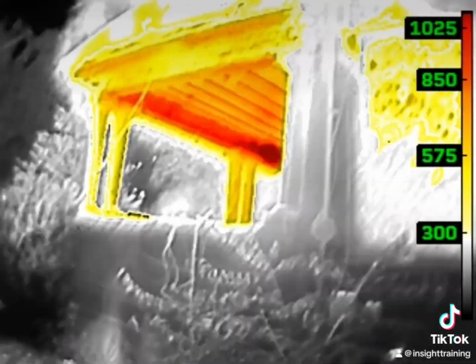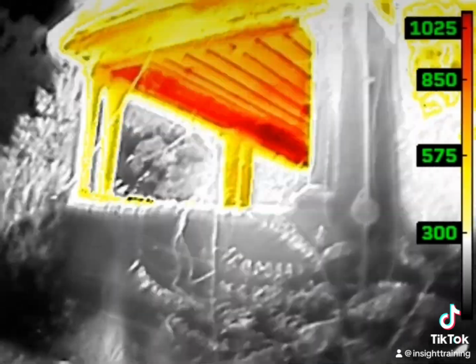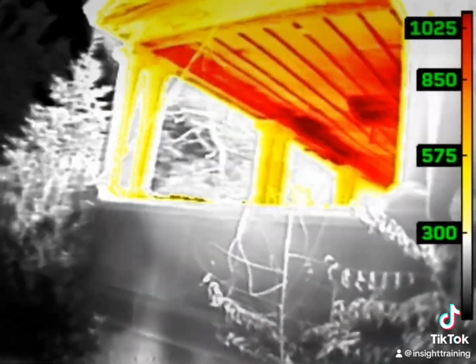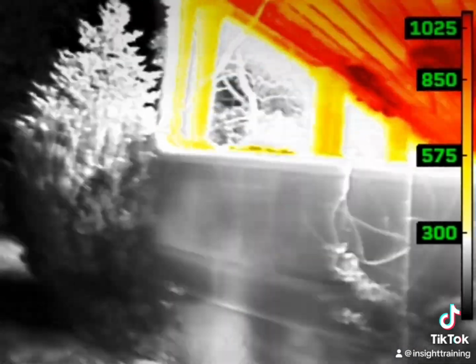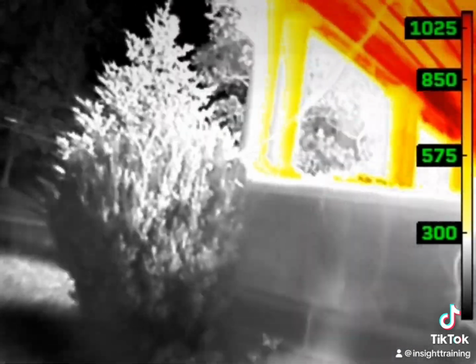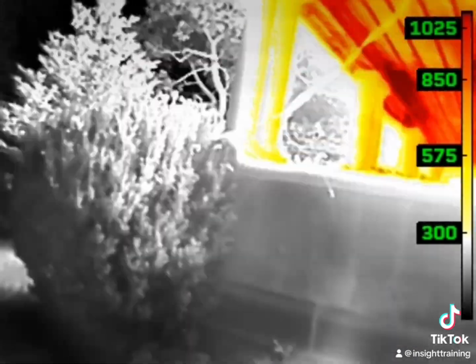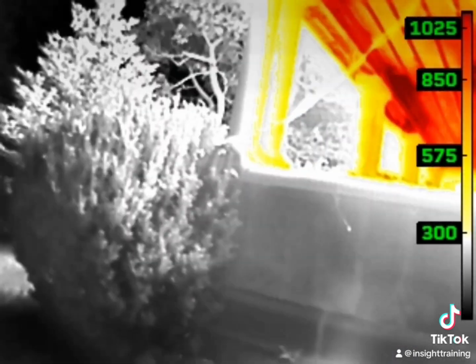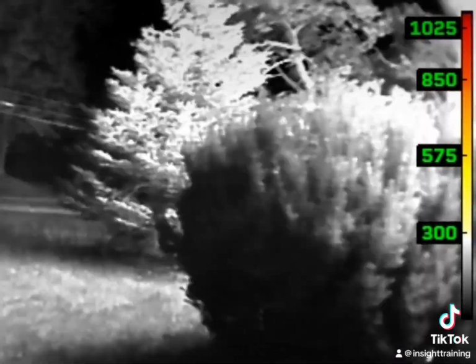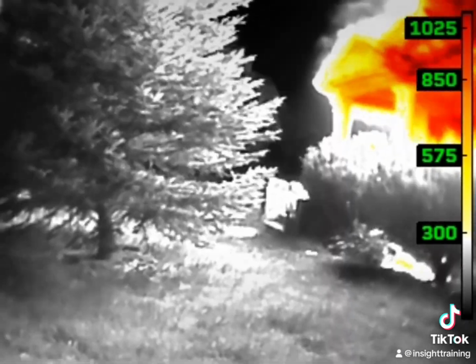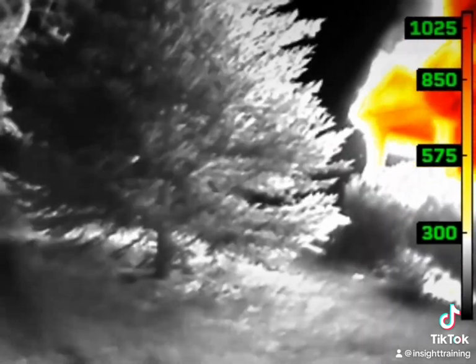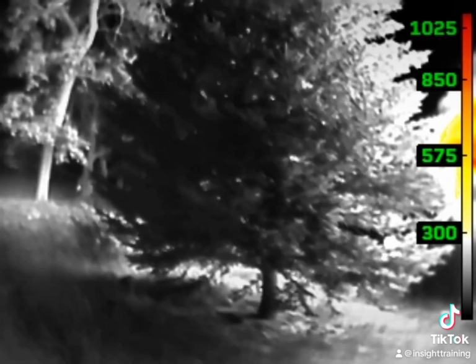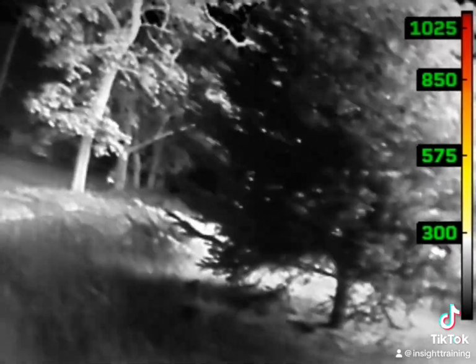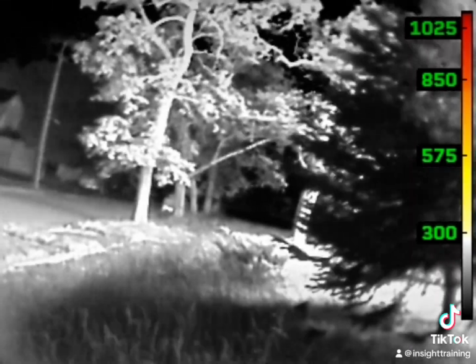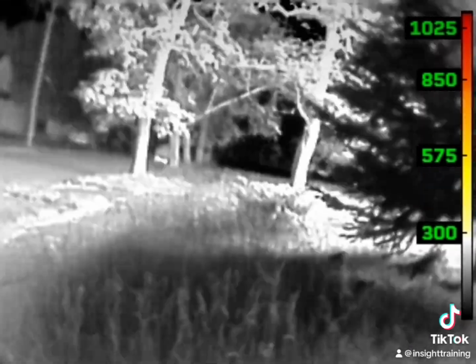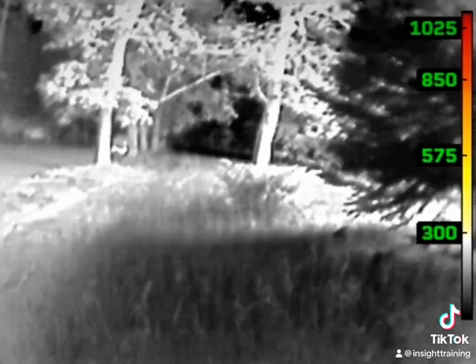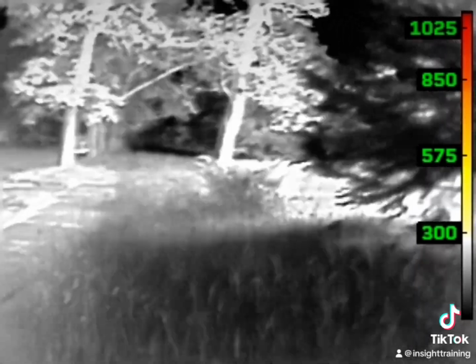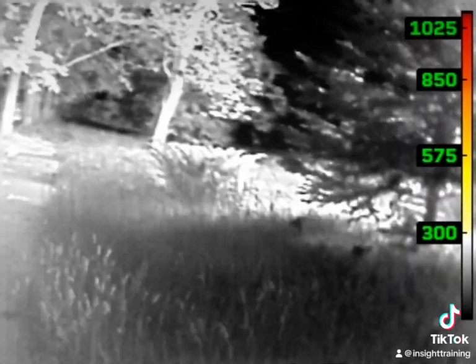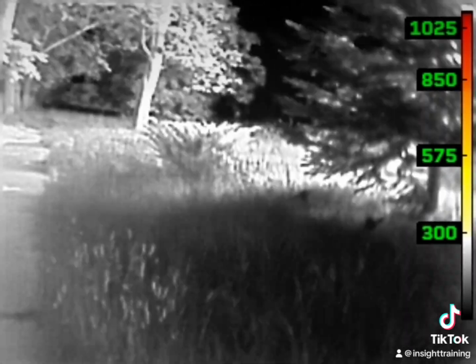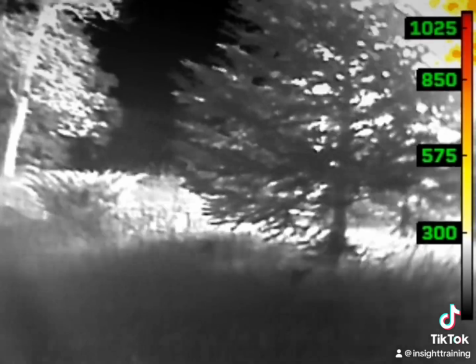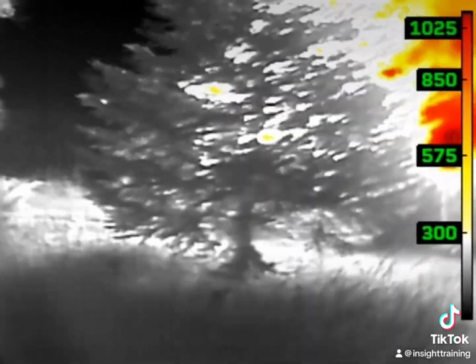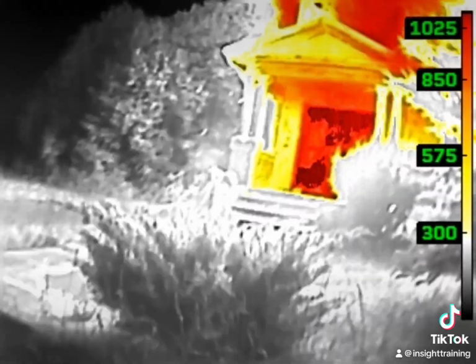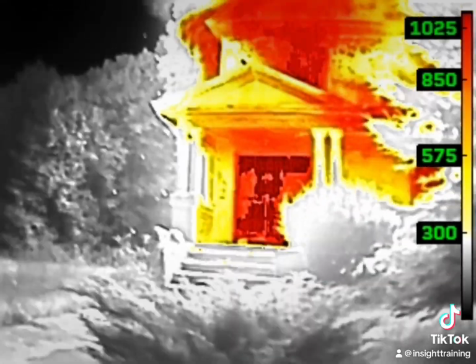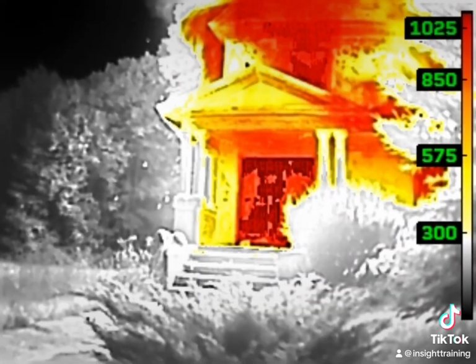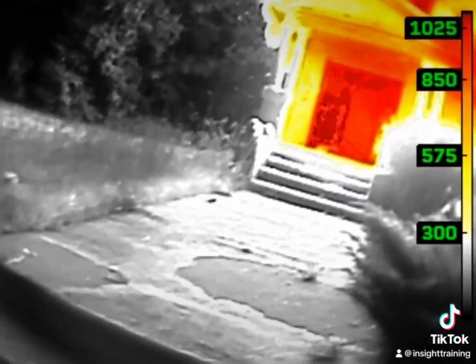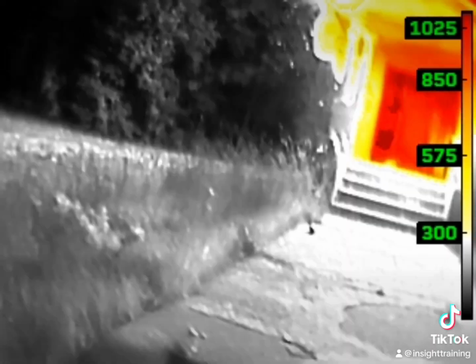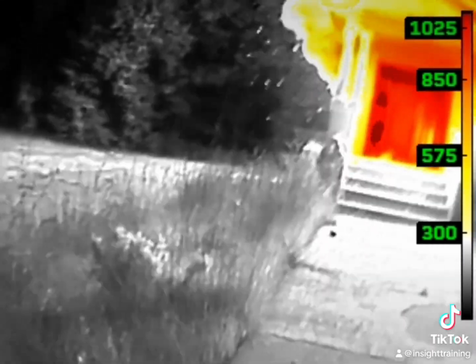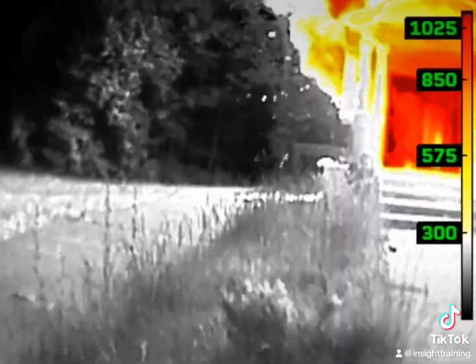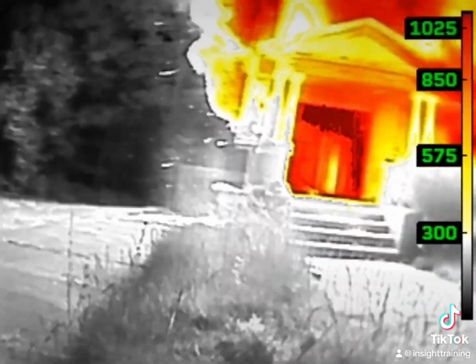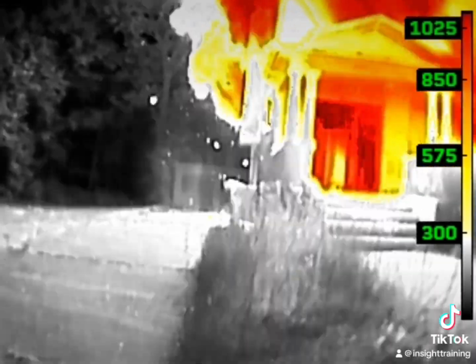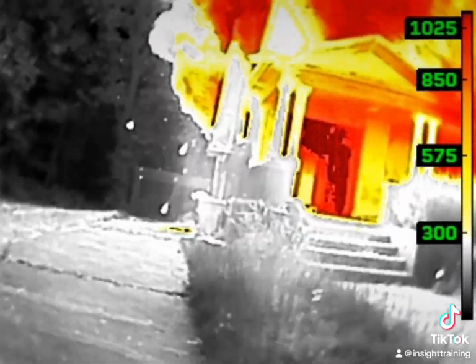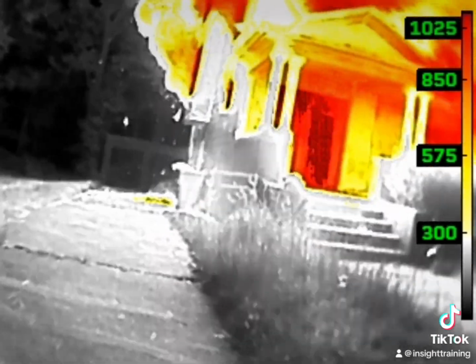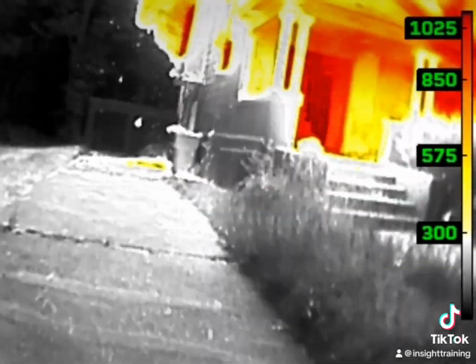As we move back around the A Division, notice how much heat is exhausting out of the front door, auto-exposing the second floor, and going up into the attic. So we do have fire transferring heat and products of combustion into the attic.